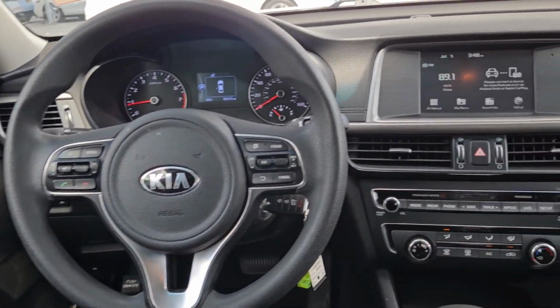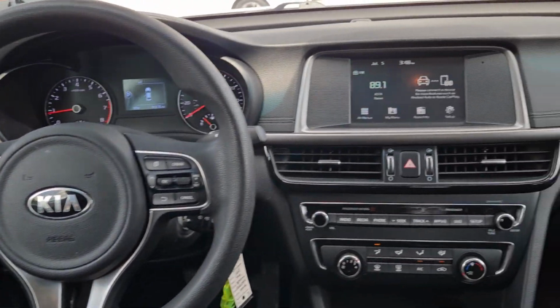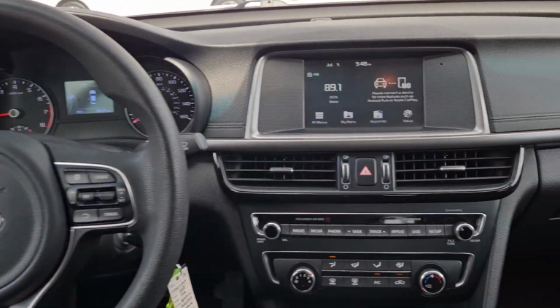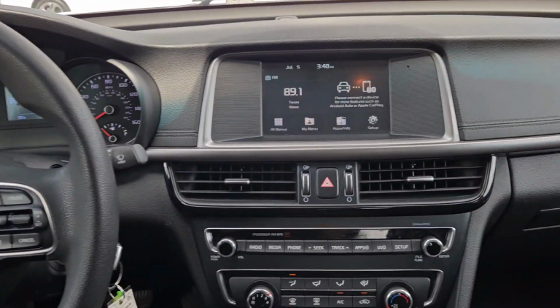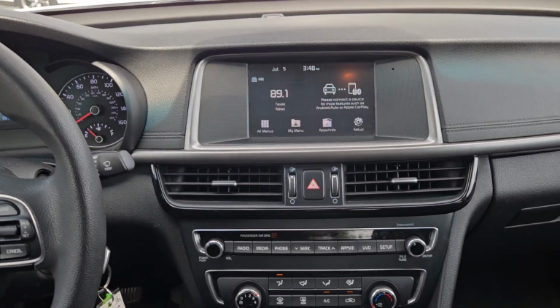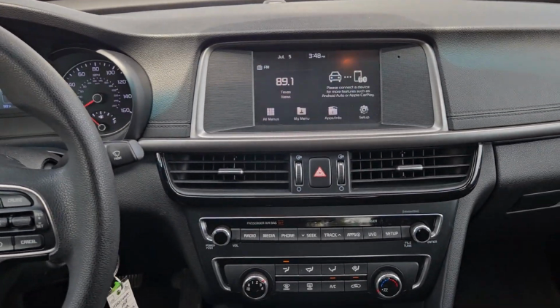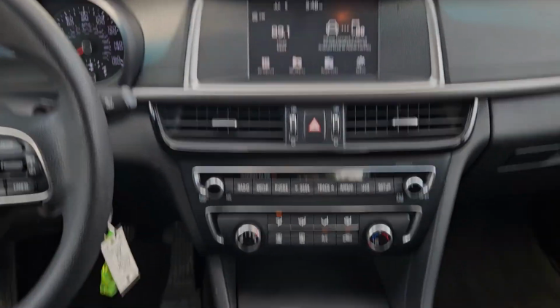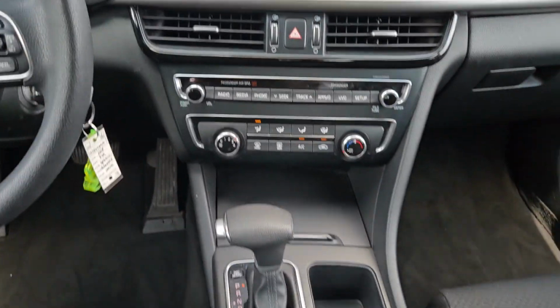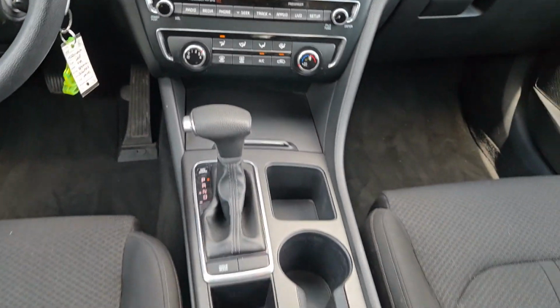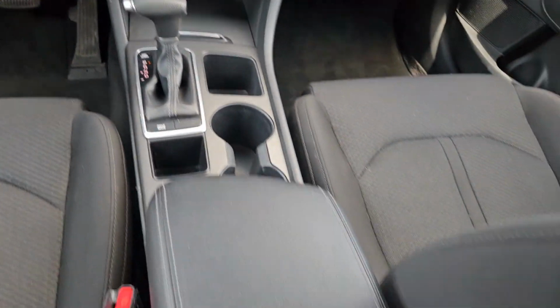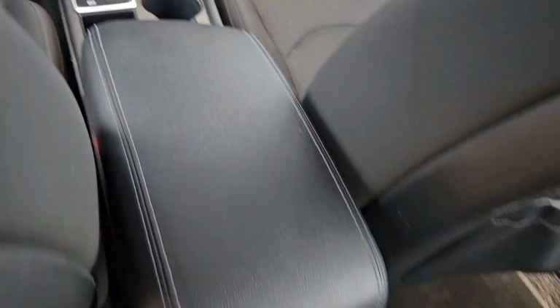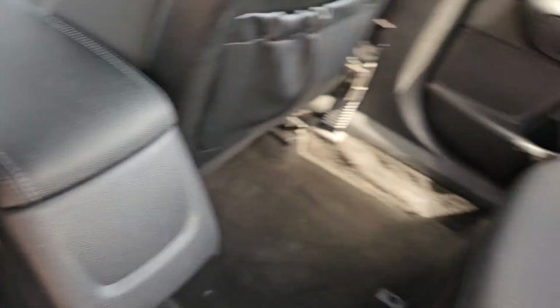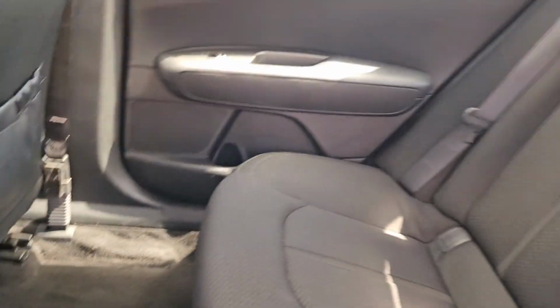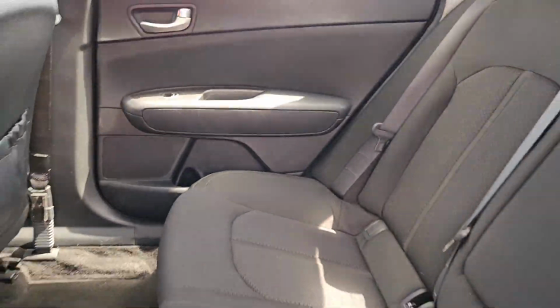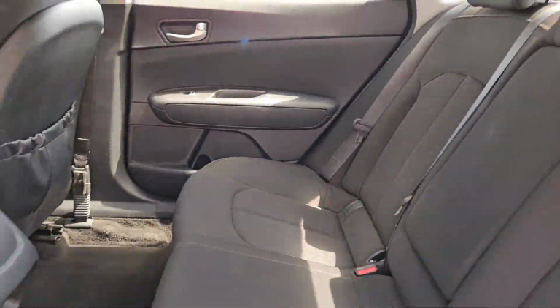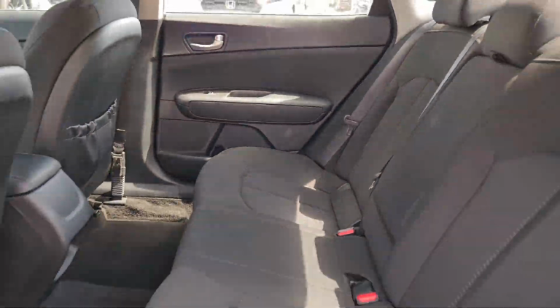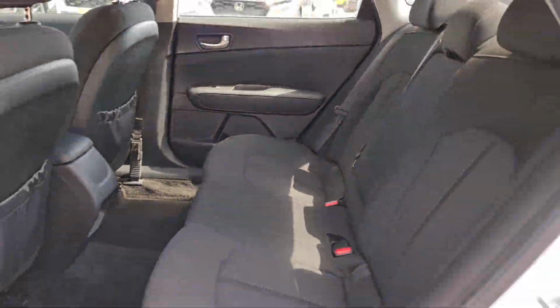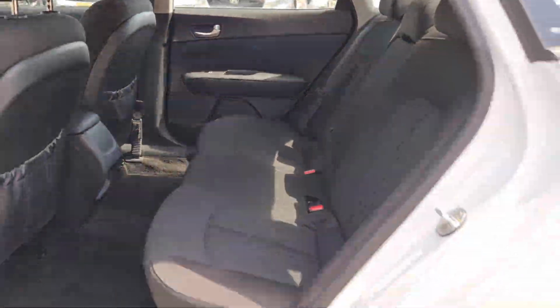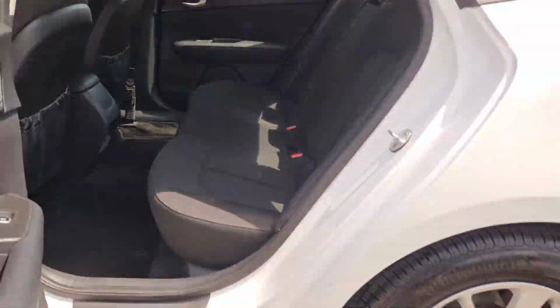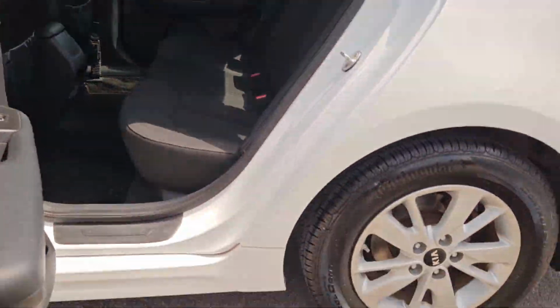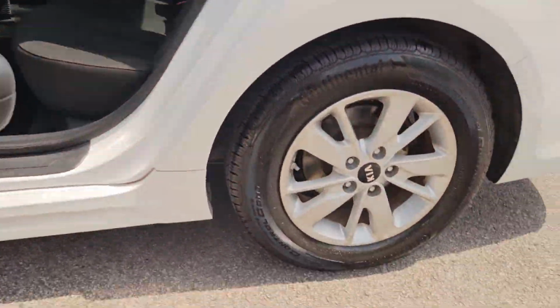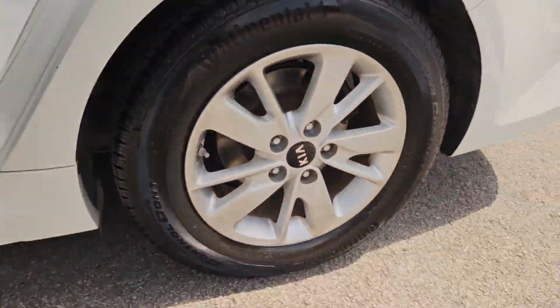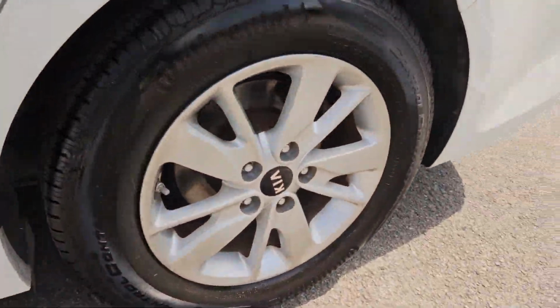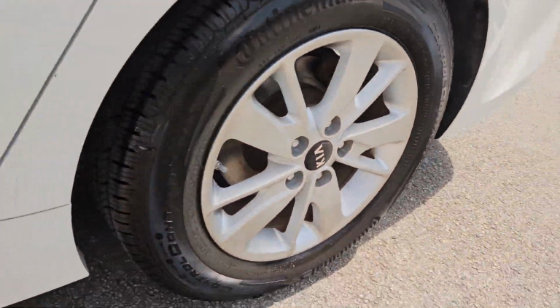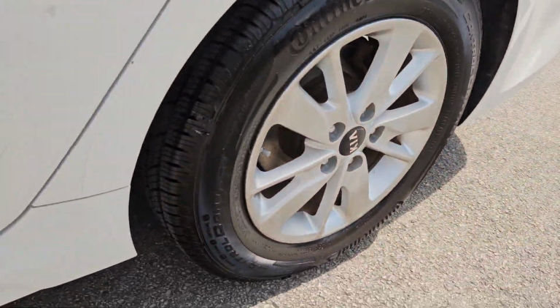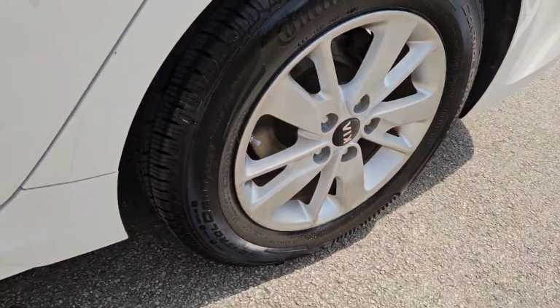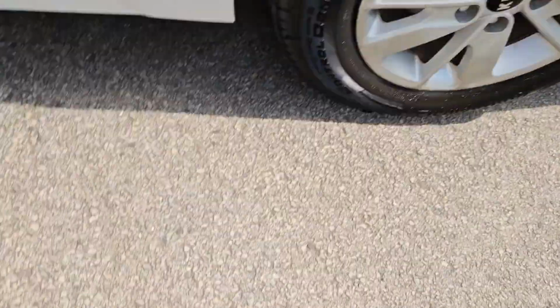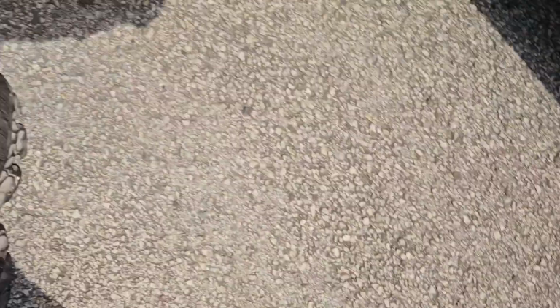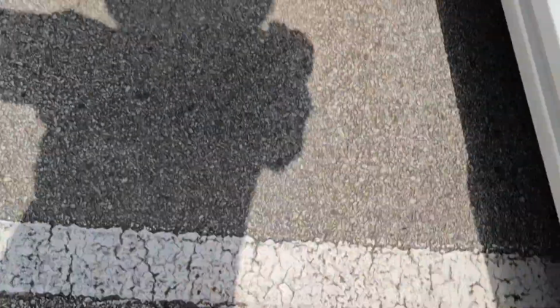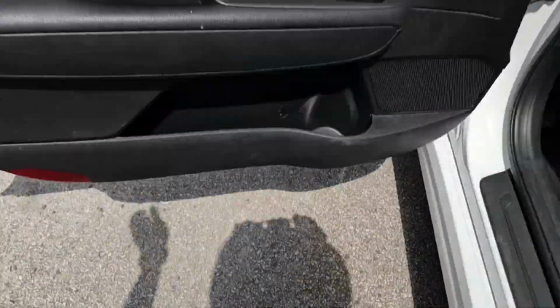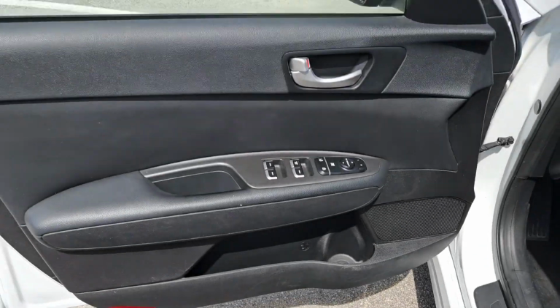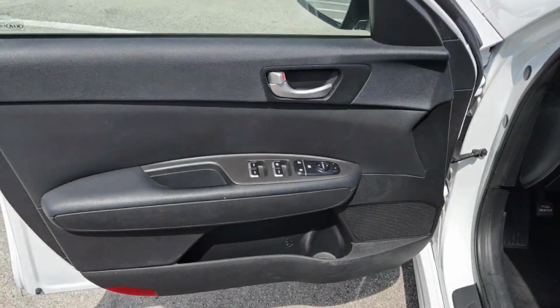Feel confident and refreshed when you're behind the wheel of this well-equipped Optima. Treat yourself to a test drive today. Our staff will toss you the keys and give you an outstanding customer experience.